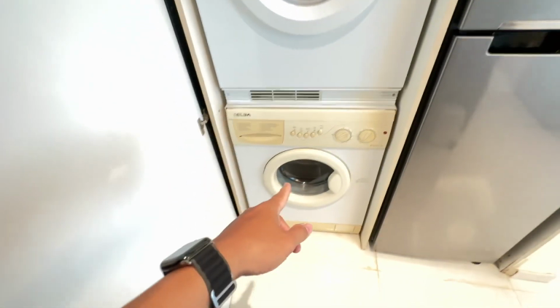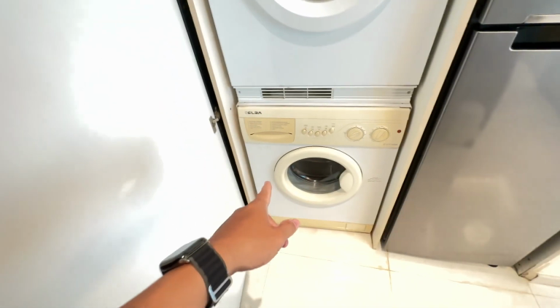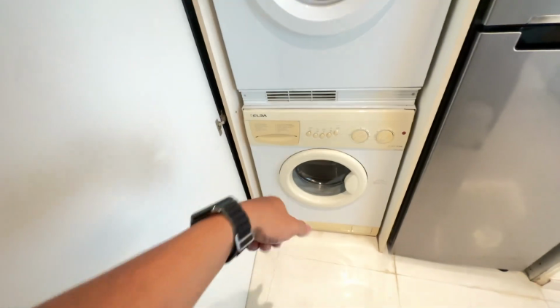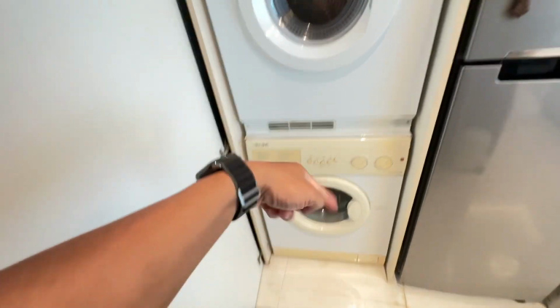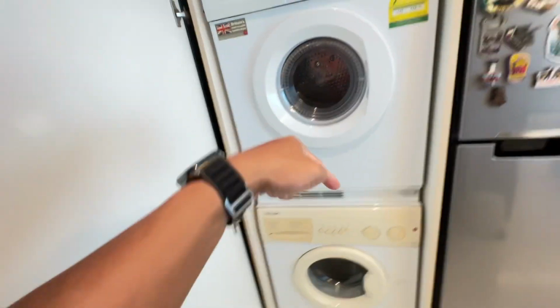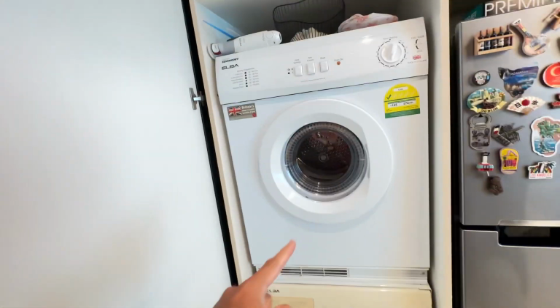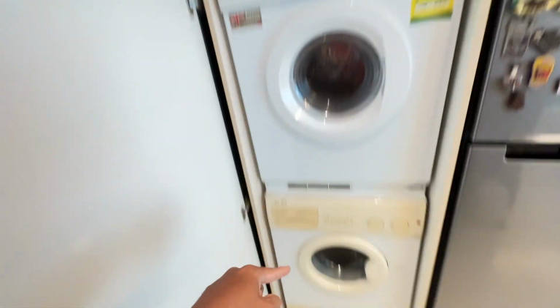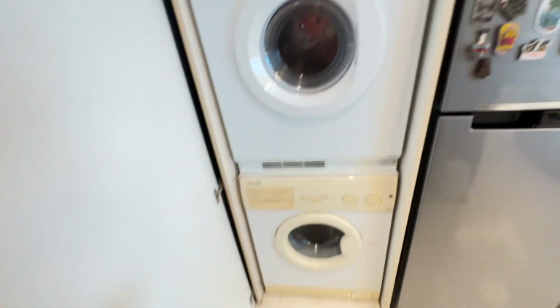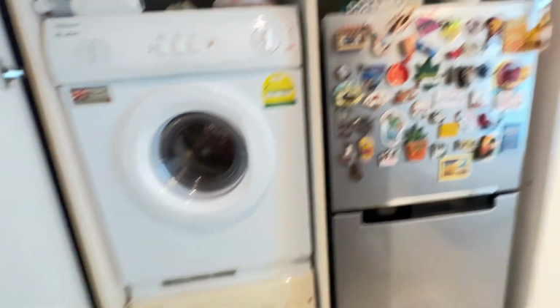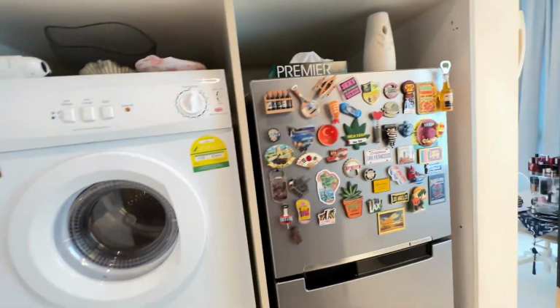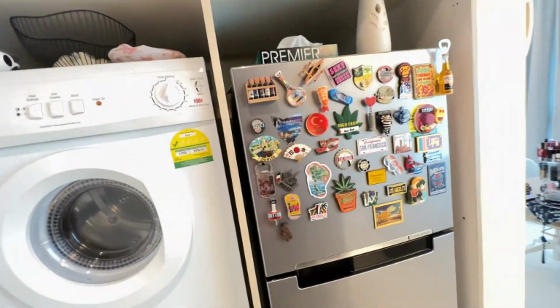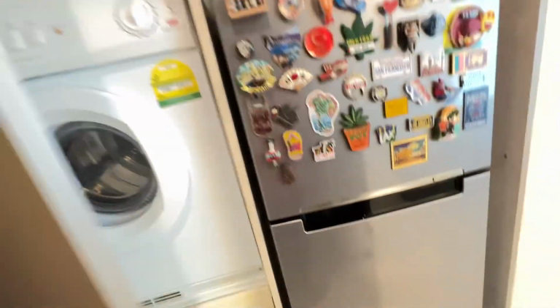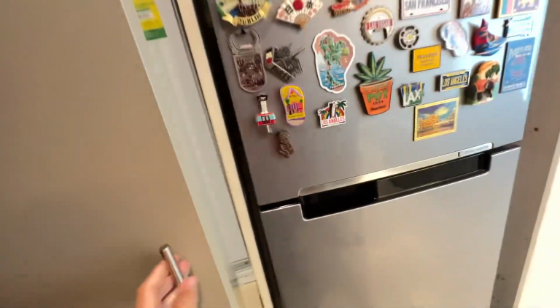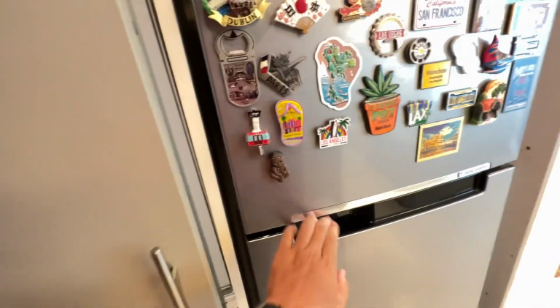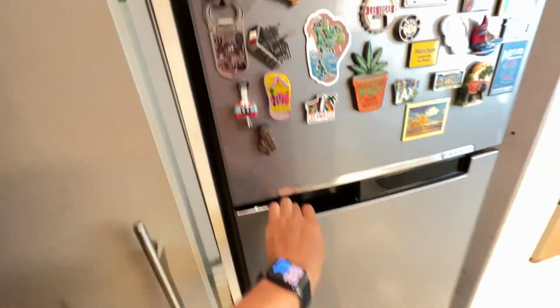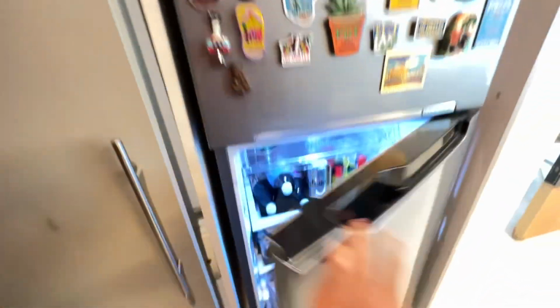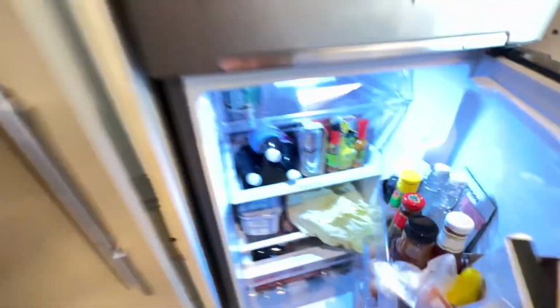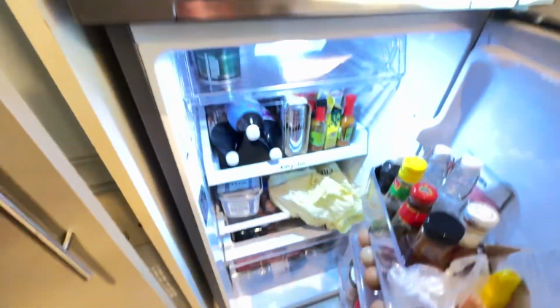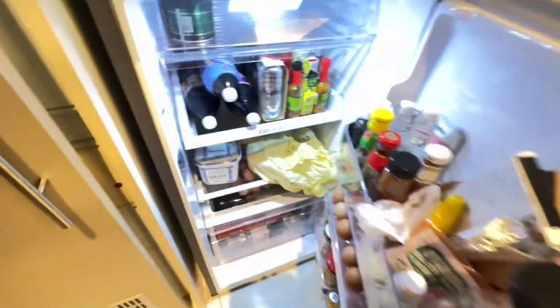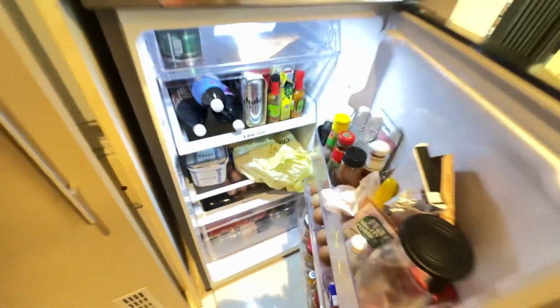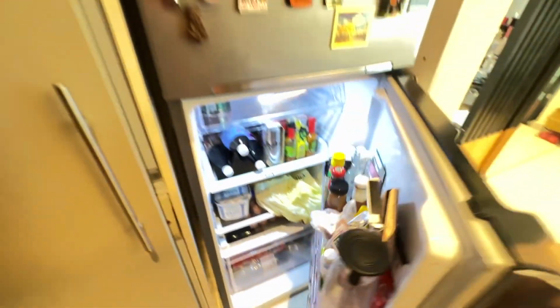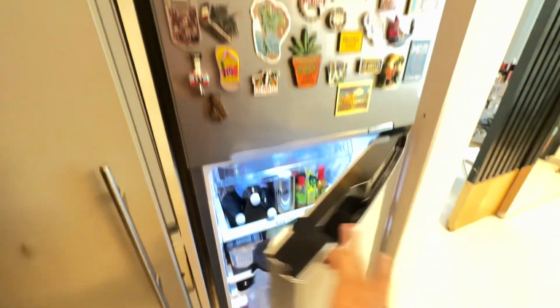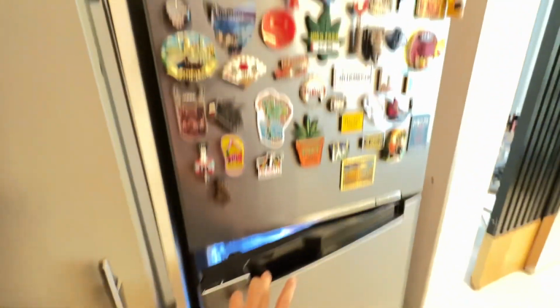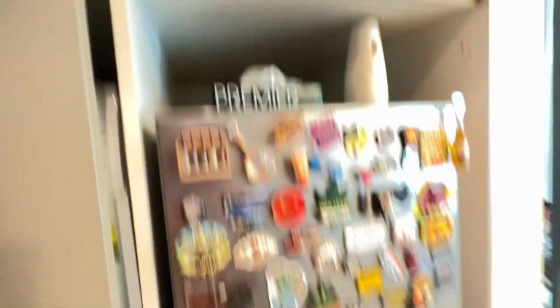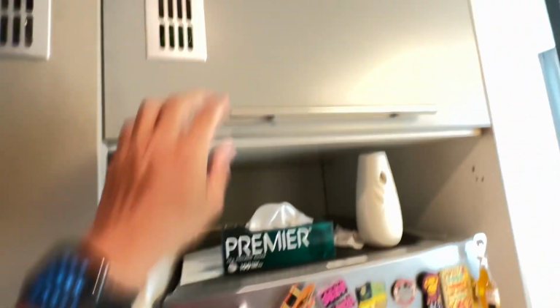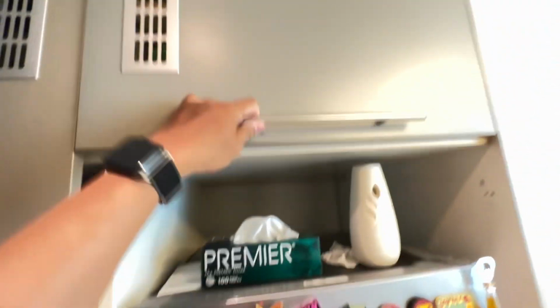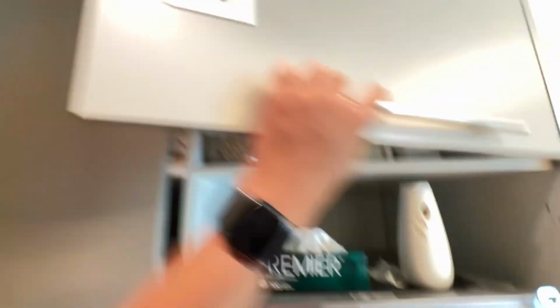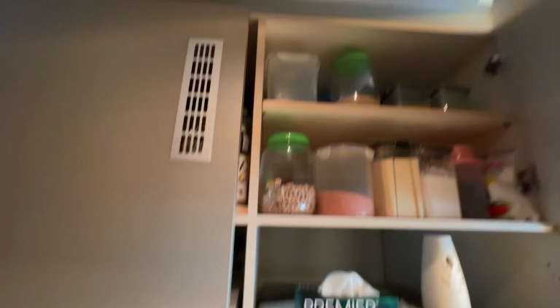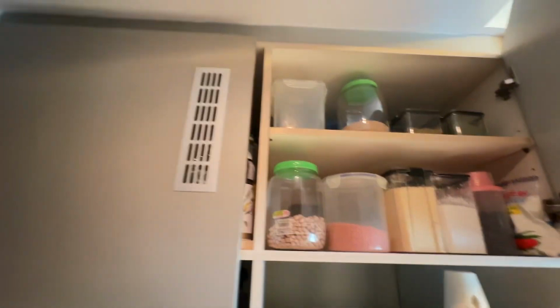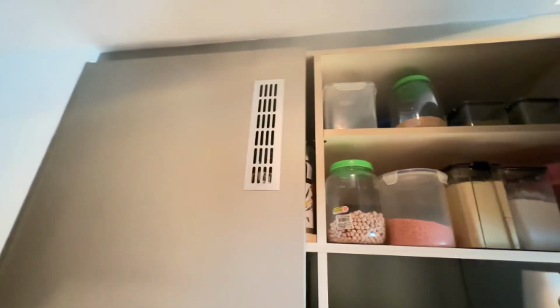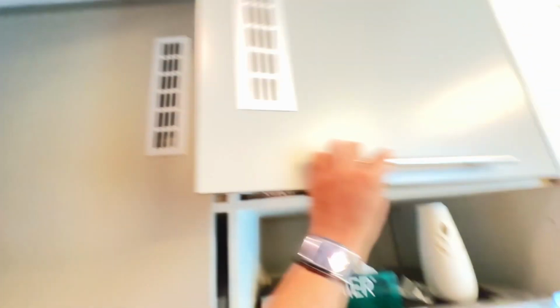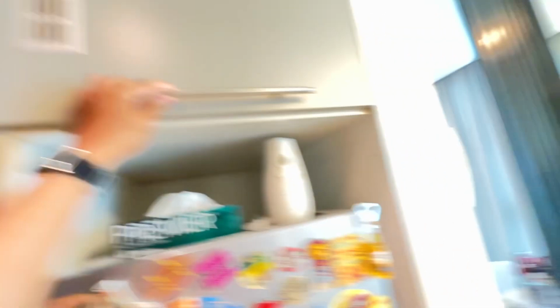This property comes with washer and dryer. And the fridge is here as well. It's suitable for one person or a couple. And here upstairs there's lots of storage as well.